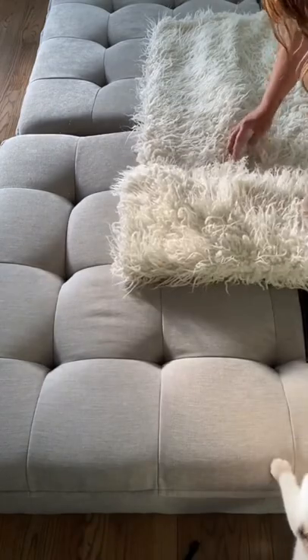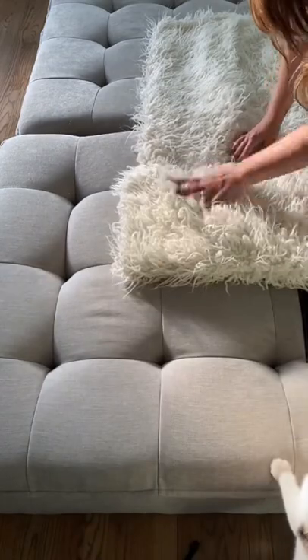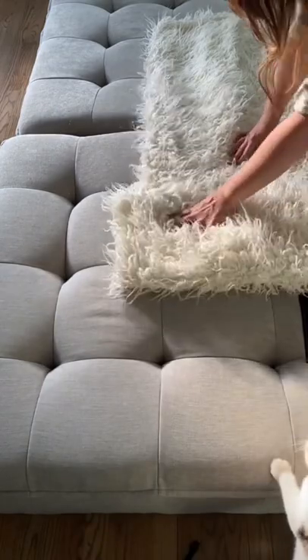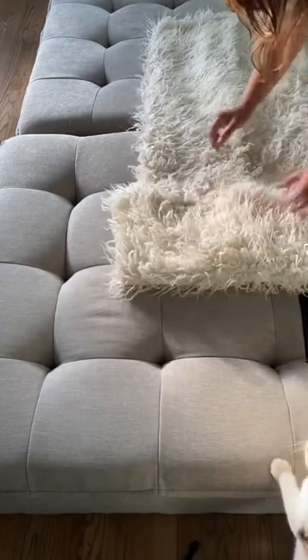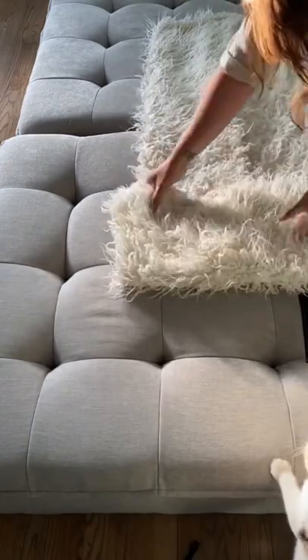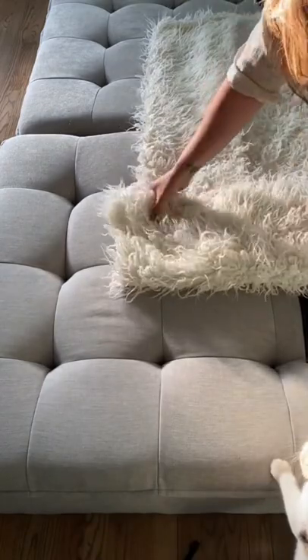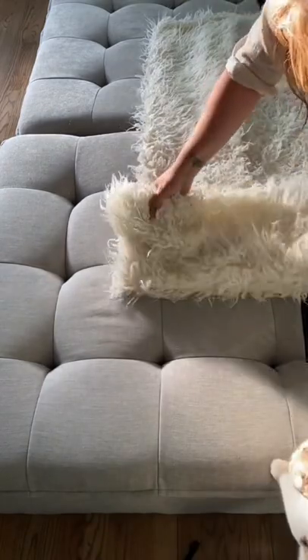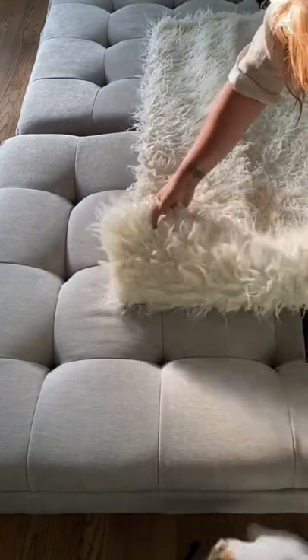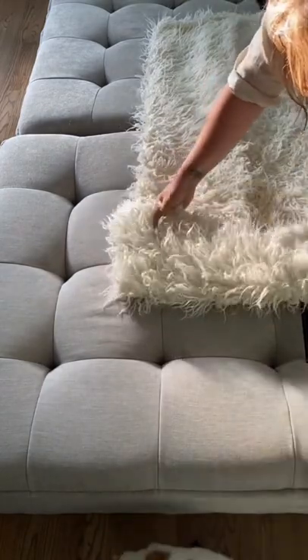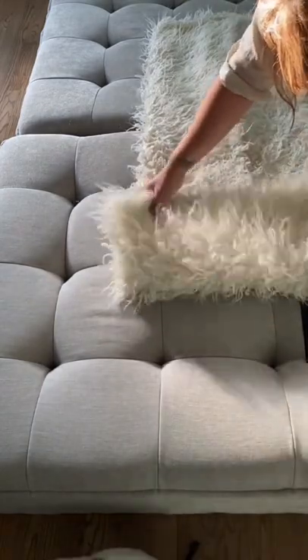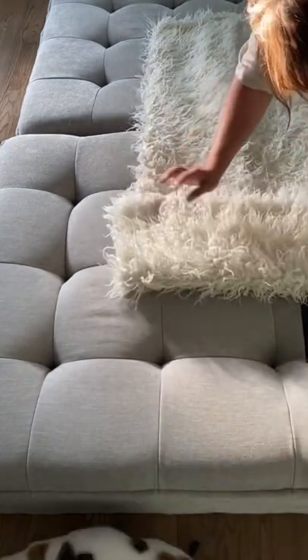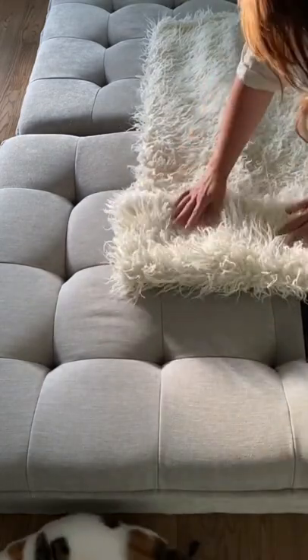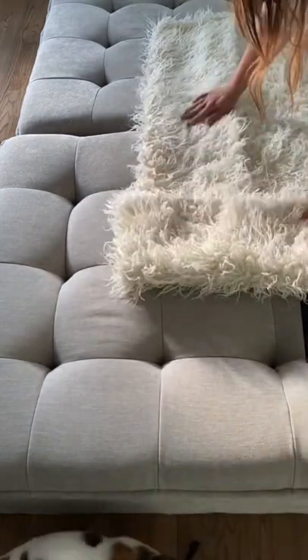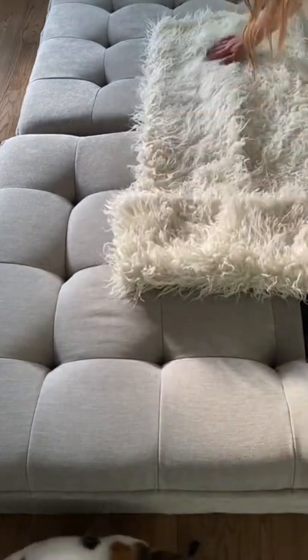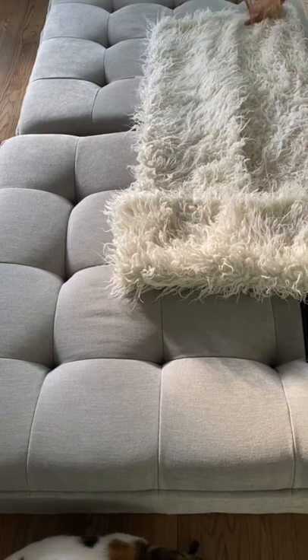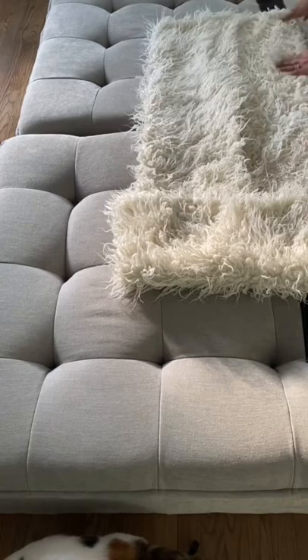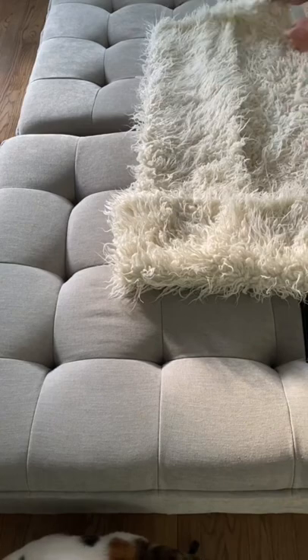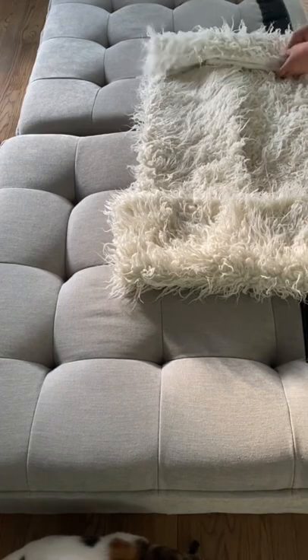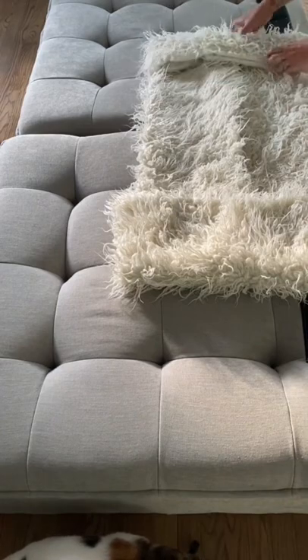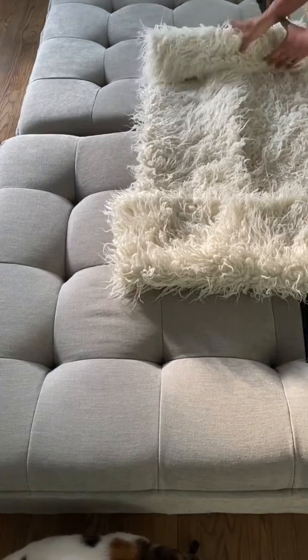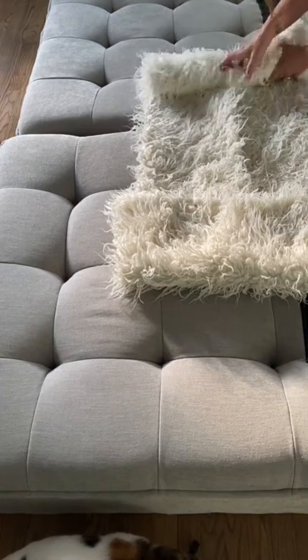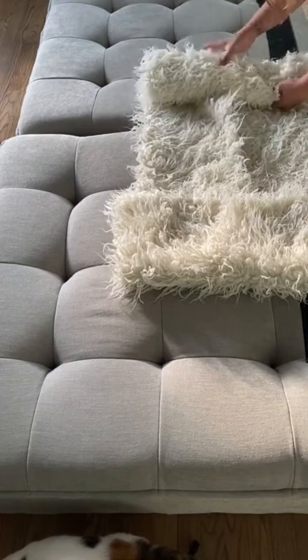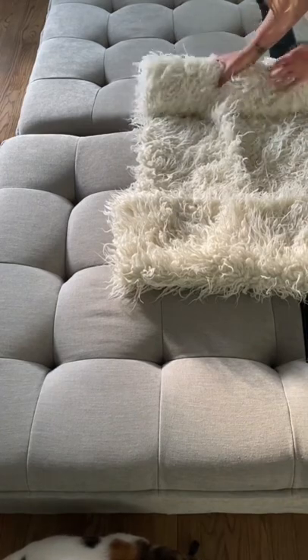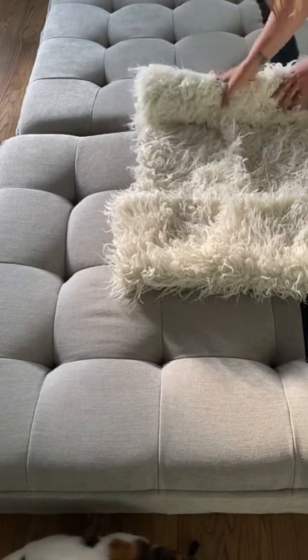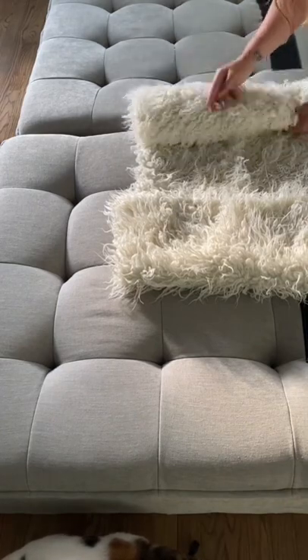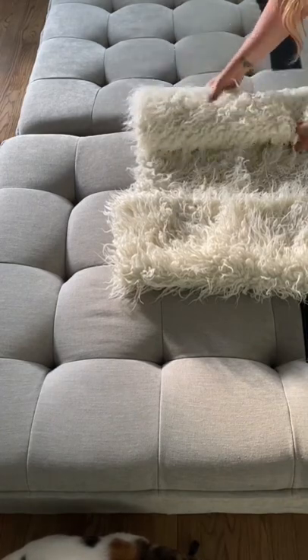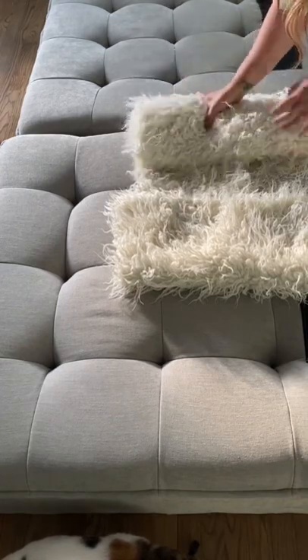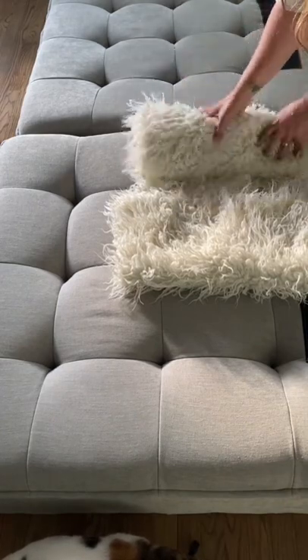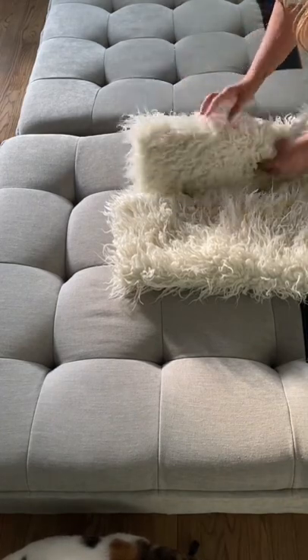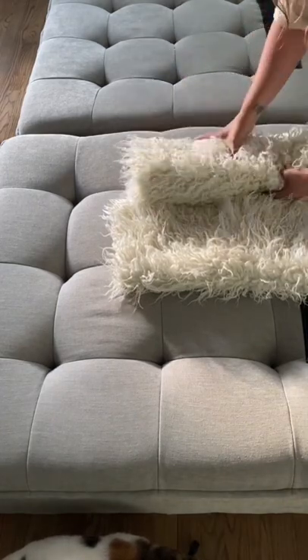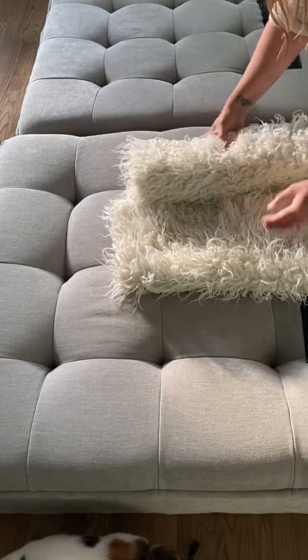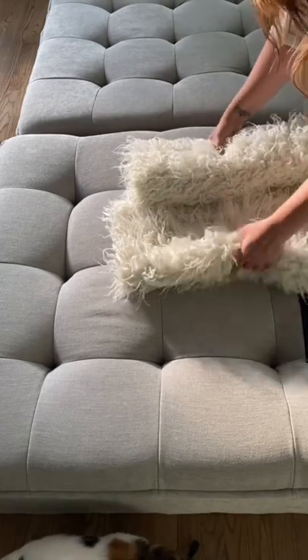With one corner, you're going to fold that over. On the opposite end, you're going to just start rolling that nice and tight until you meet the other corner.